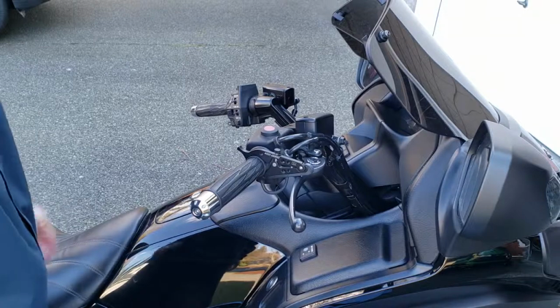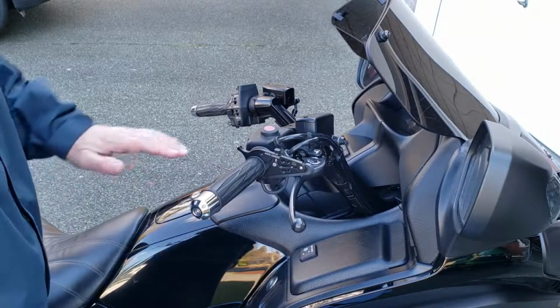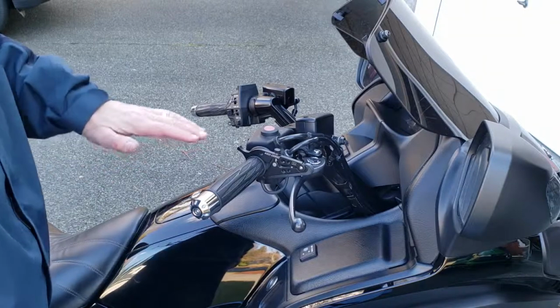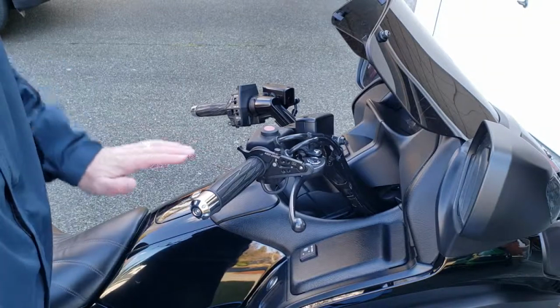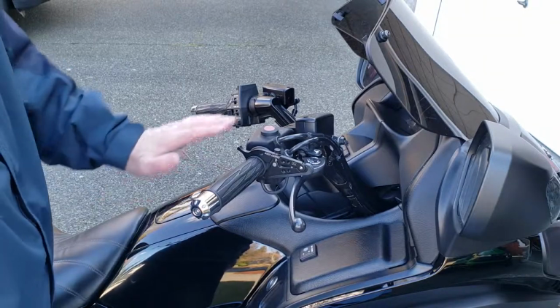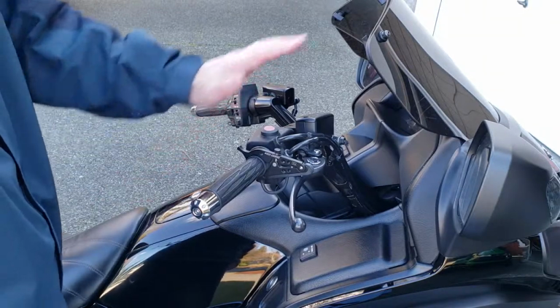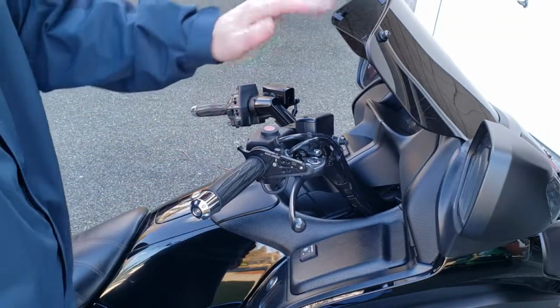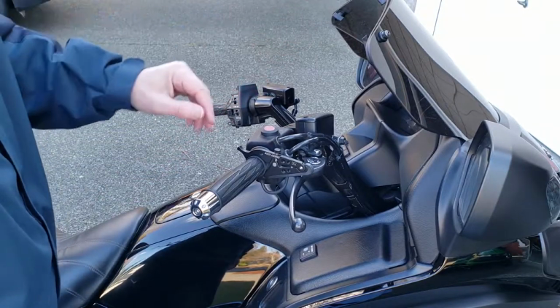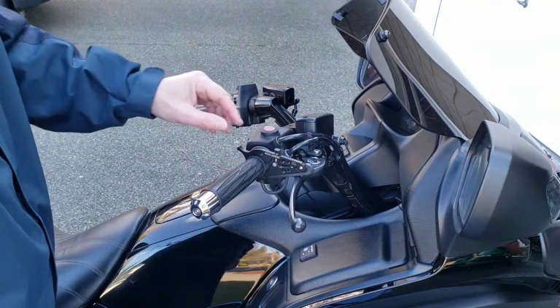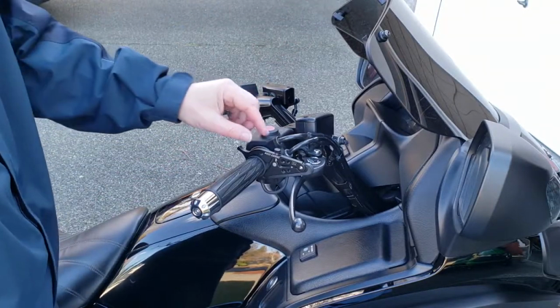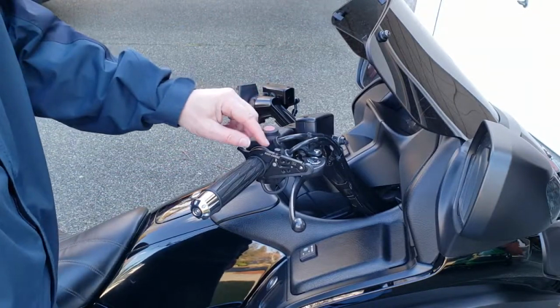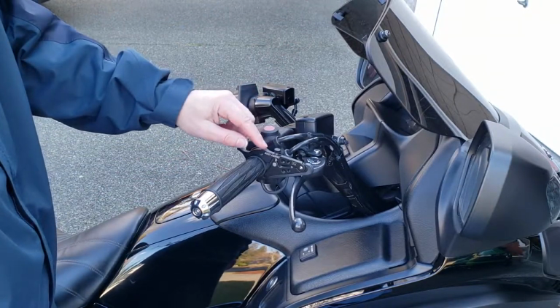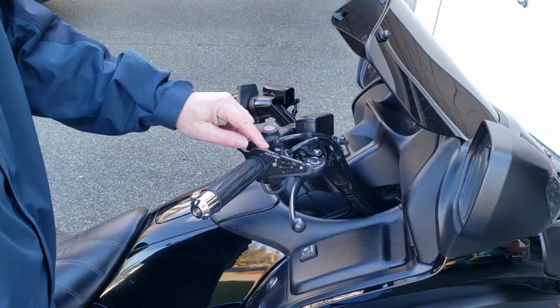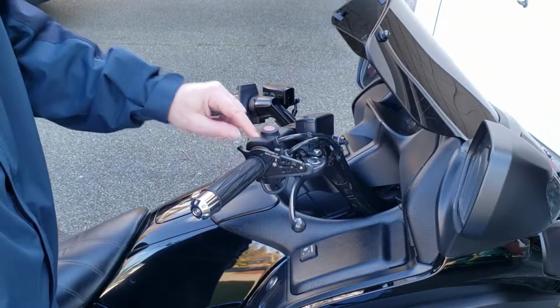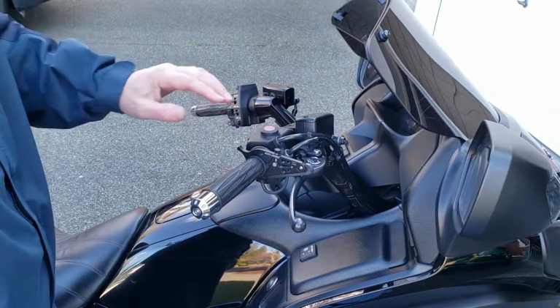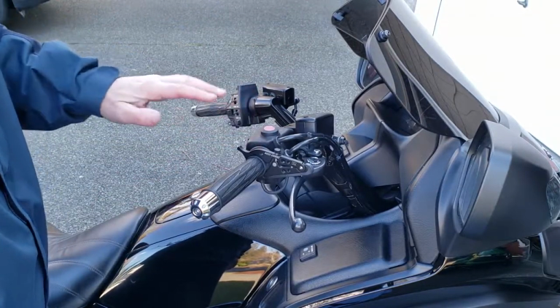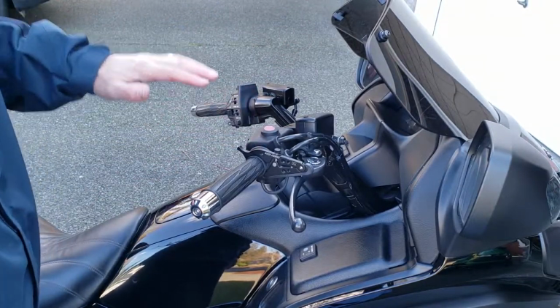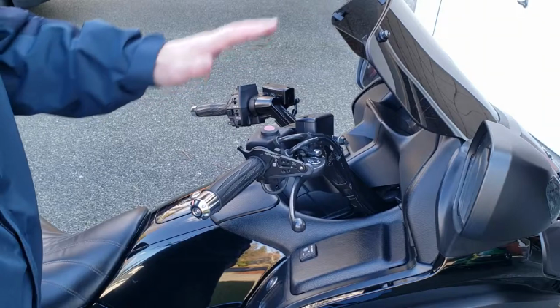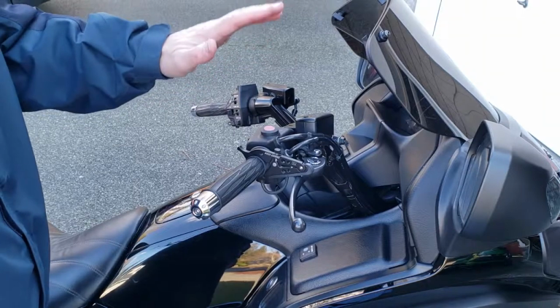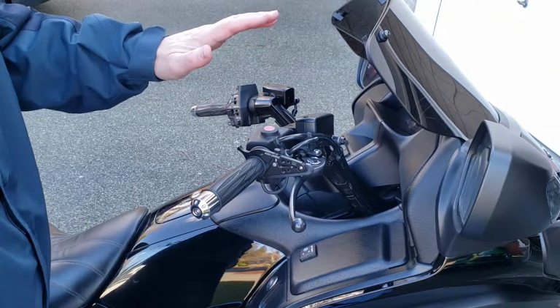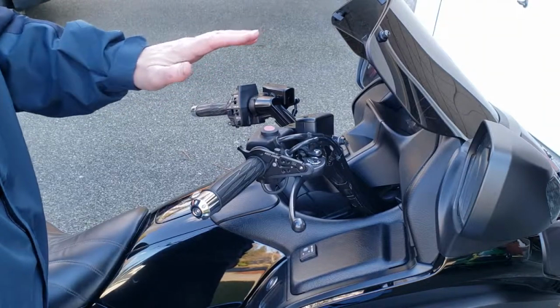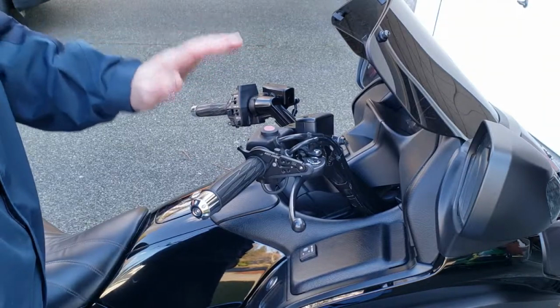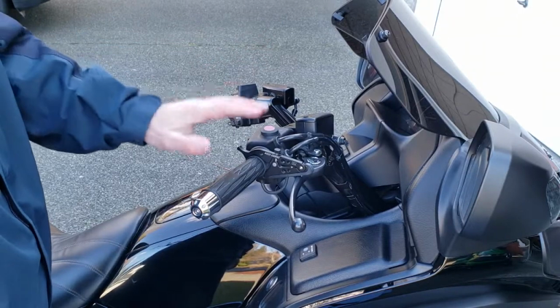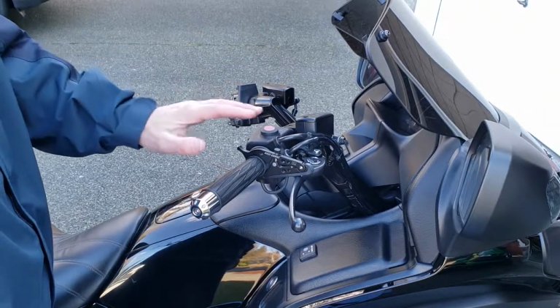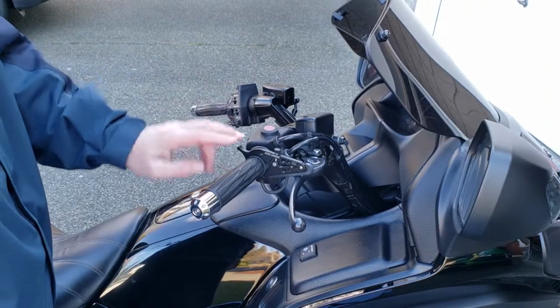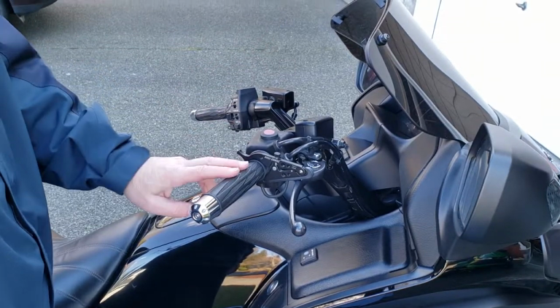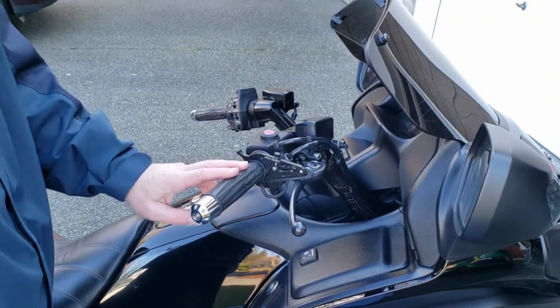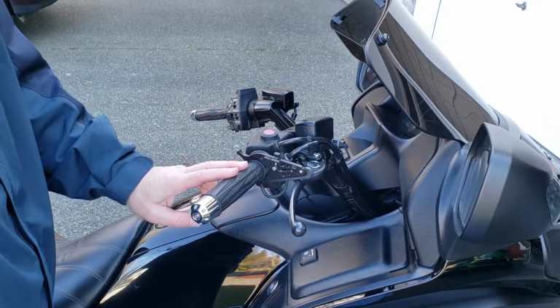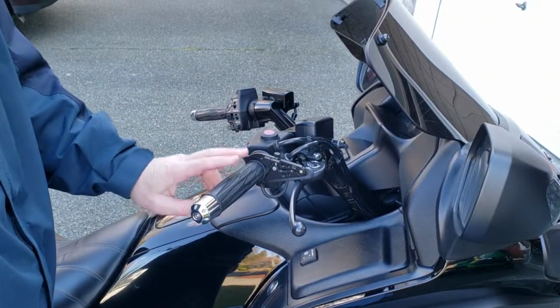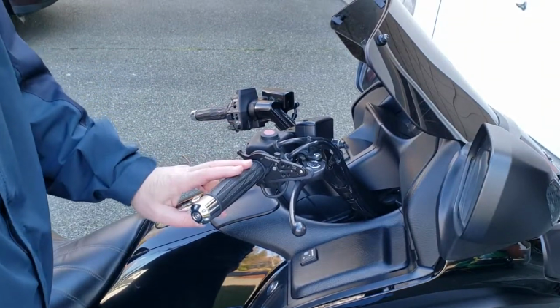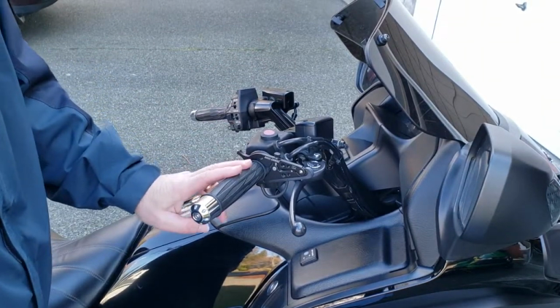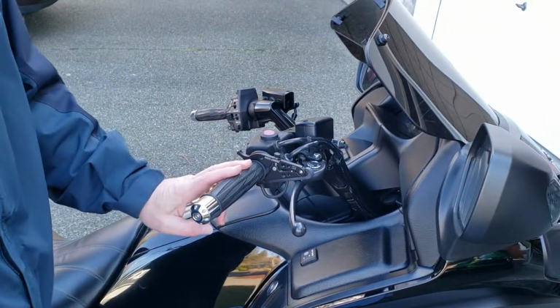If you start to climb up a hill, you're going to notice that your speed's going to slow down, because this is really throttle control, not speed control.